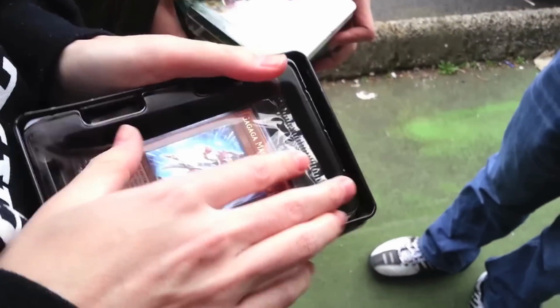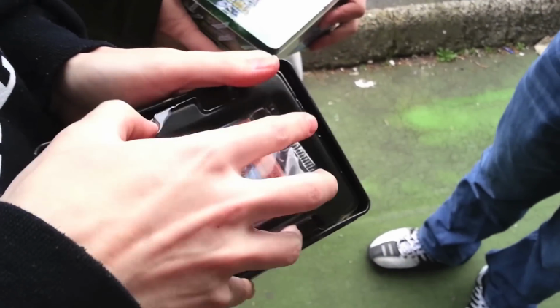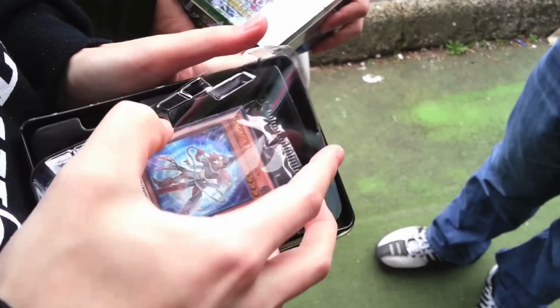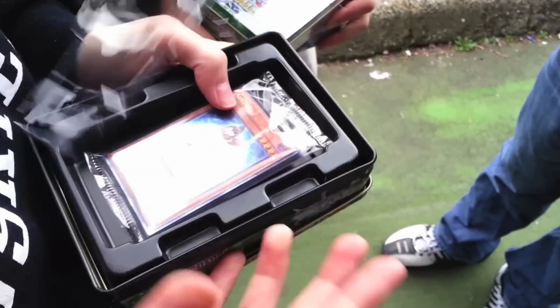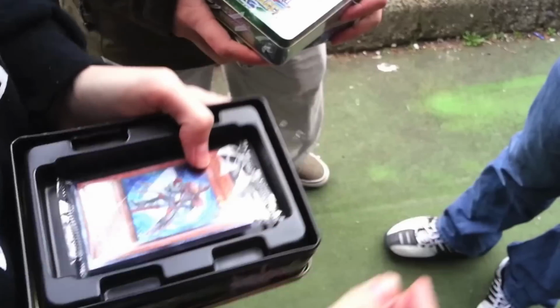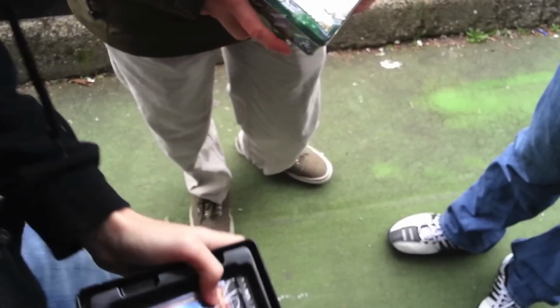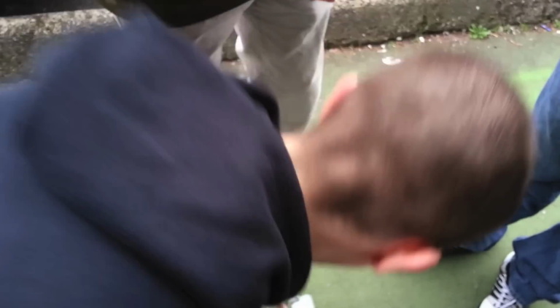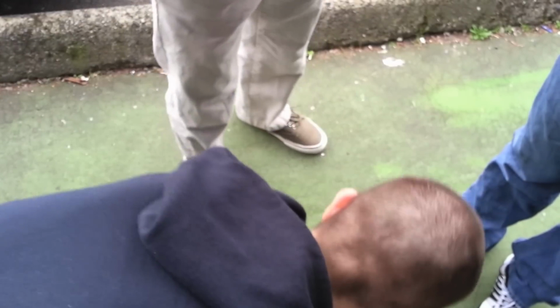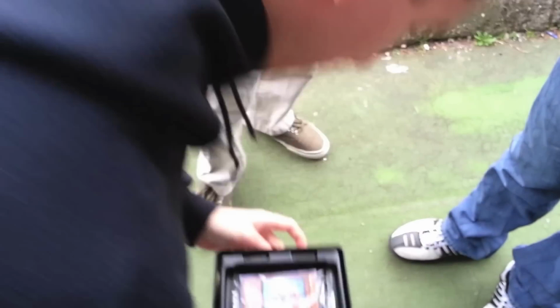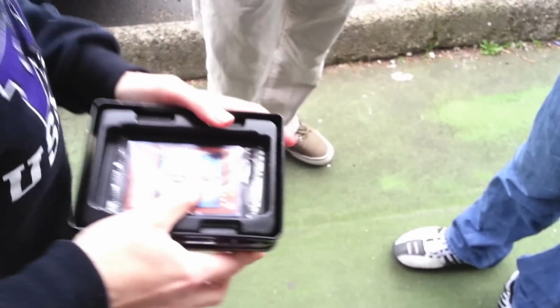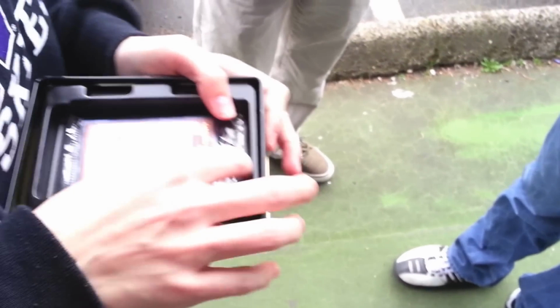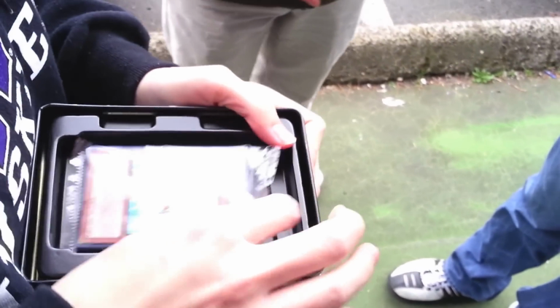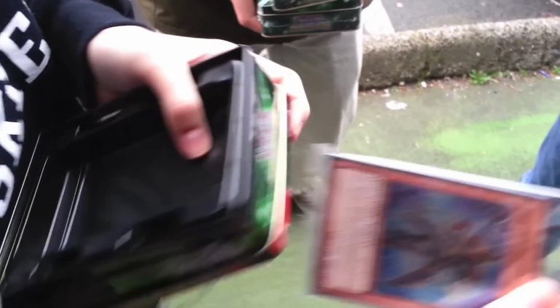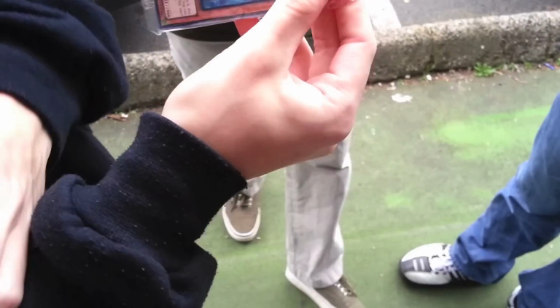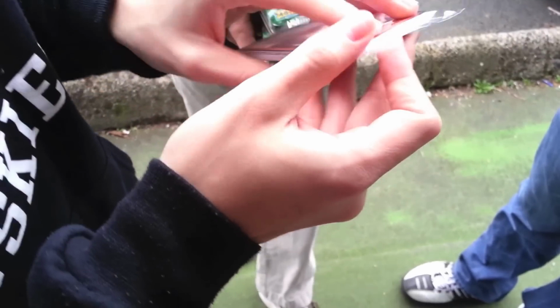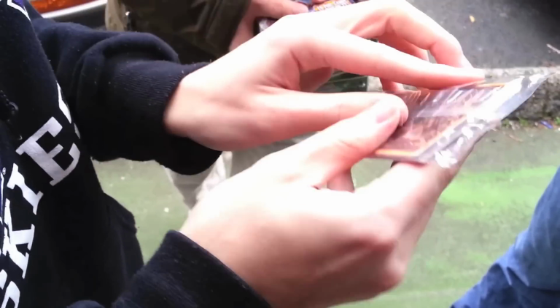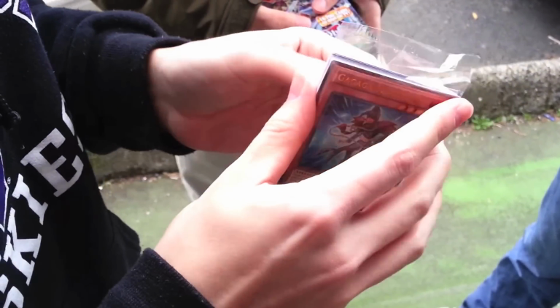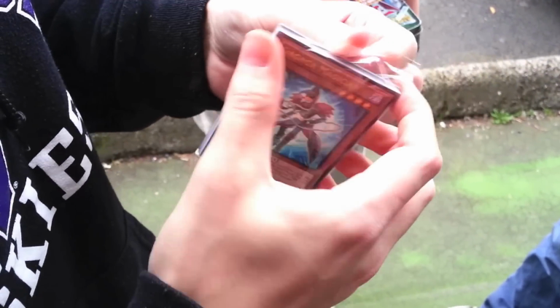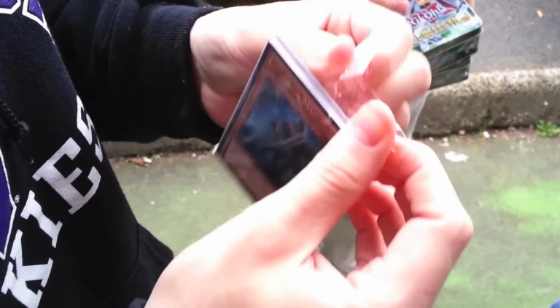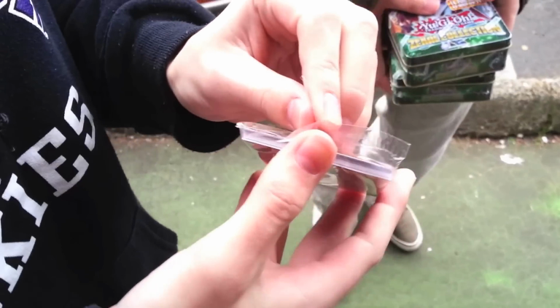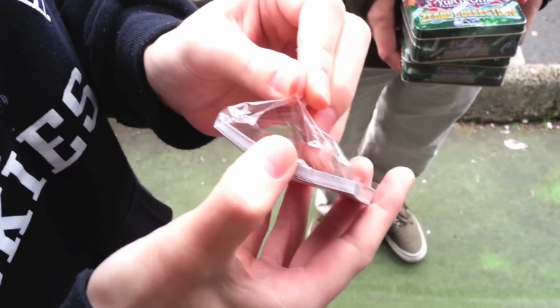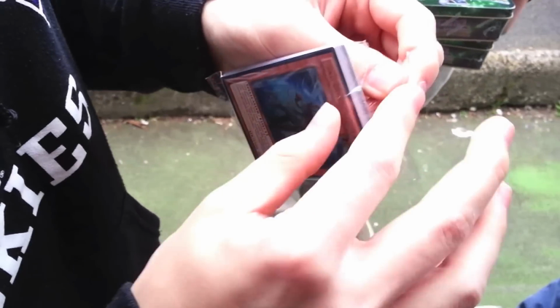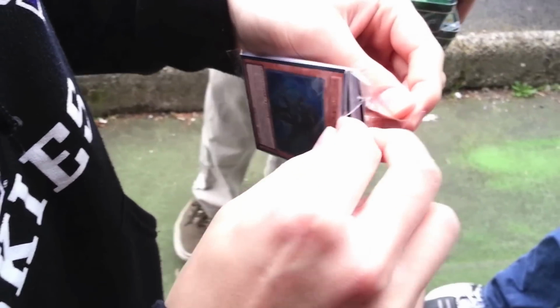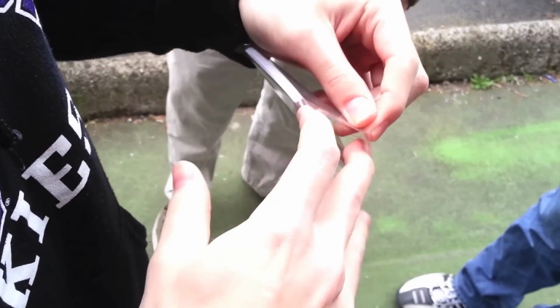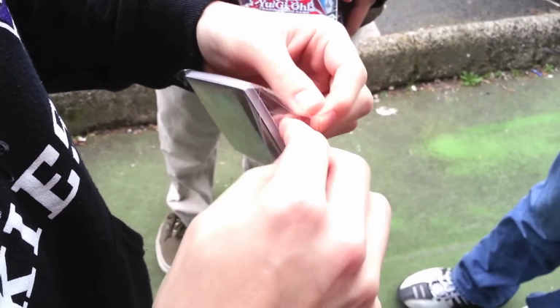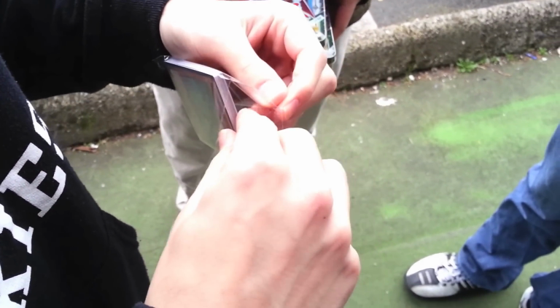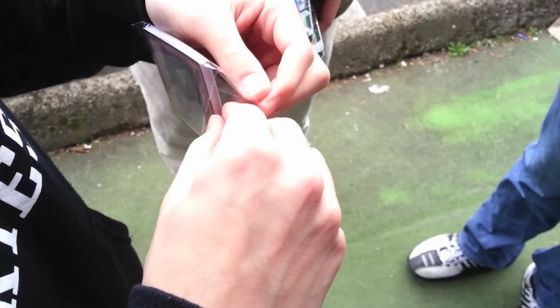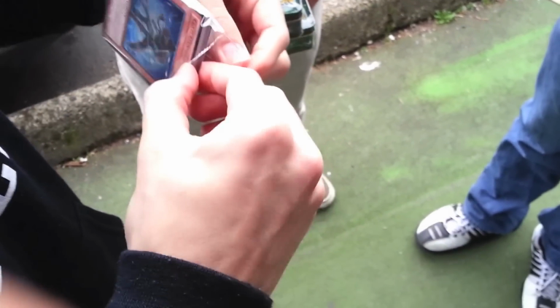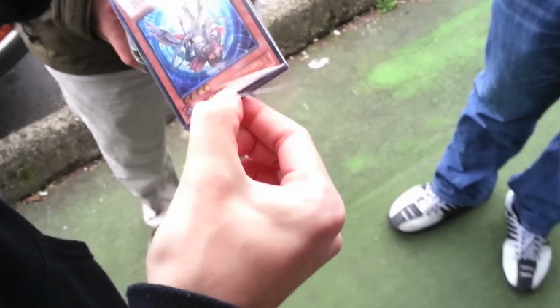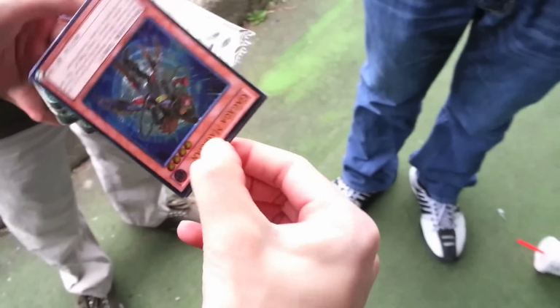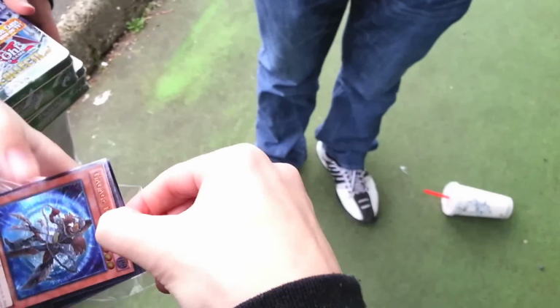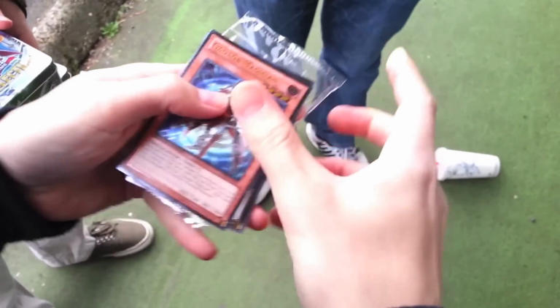This is actually one of the better premium collection tins. I still like the one that had Starlight Road in it better though. That one had Starlight Road and Scrap Iron Scarecrow, which is badass. This is a lot better than the last one though, which had a Shining and Terror Bite.